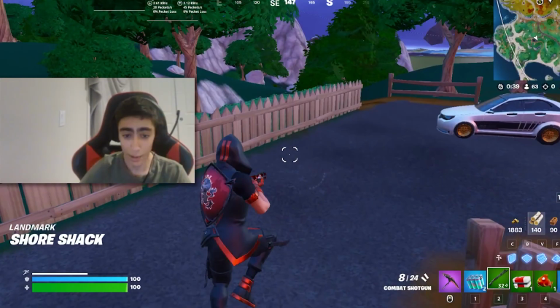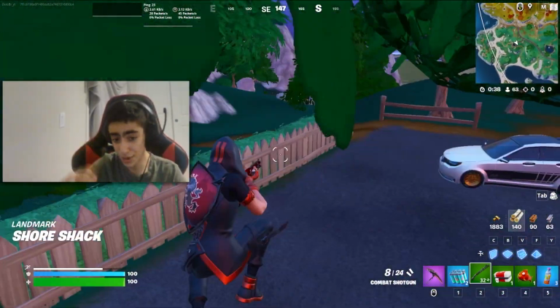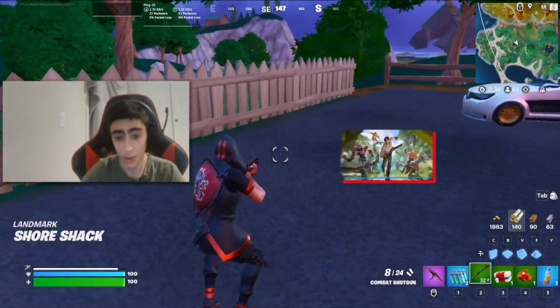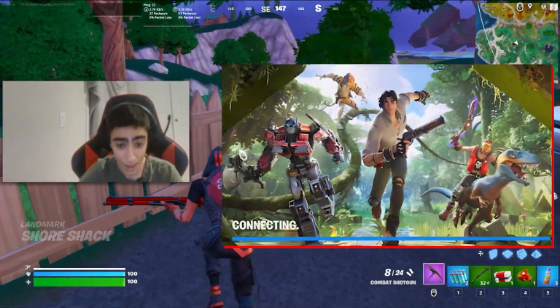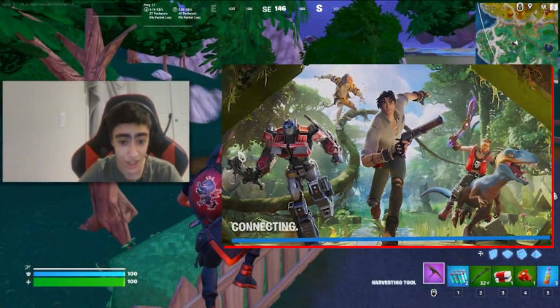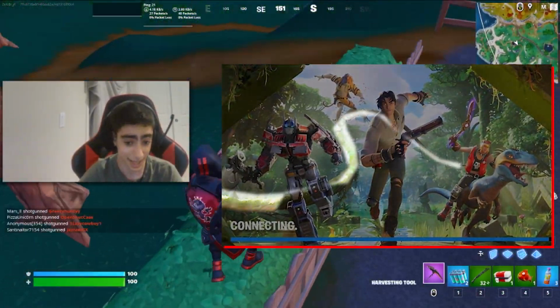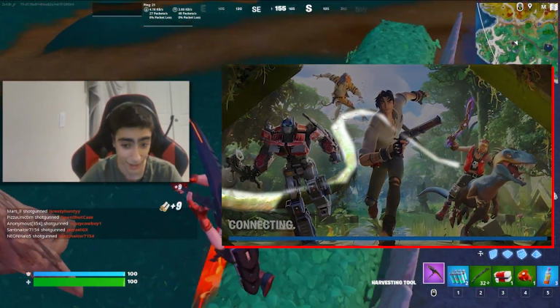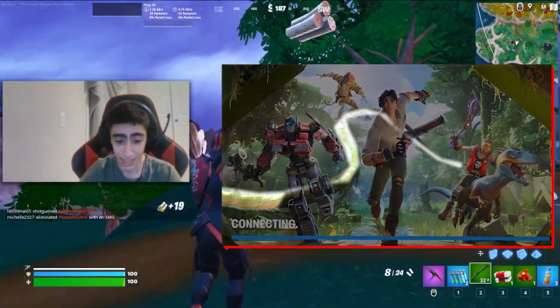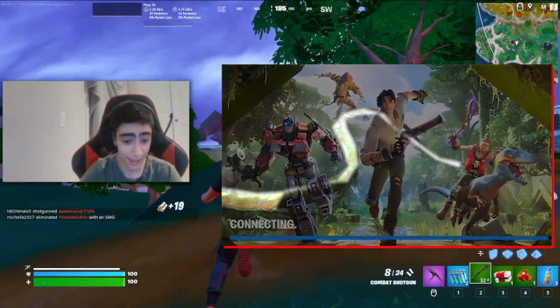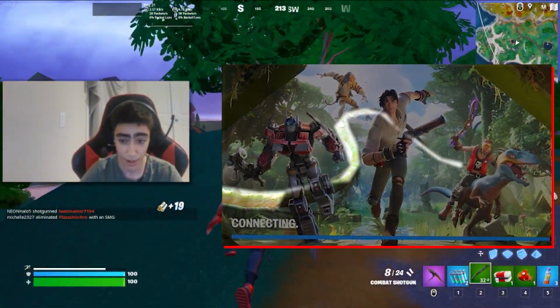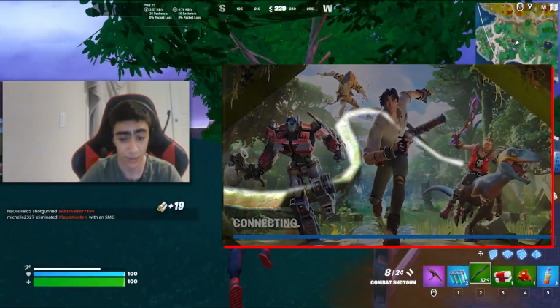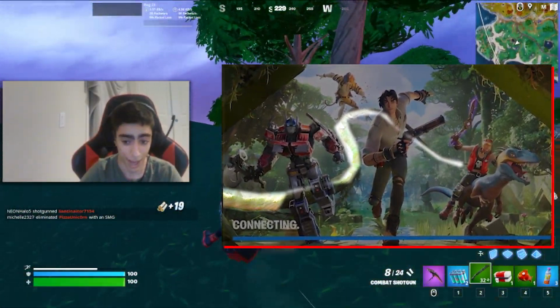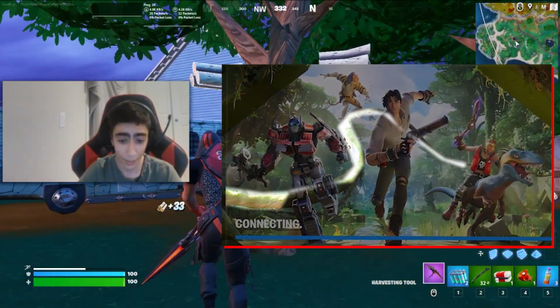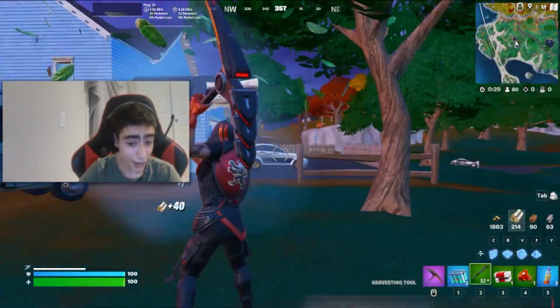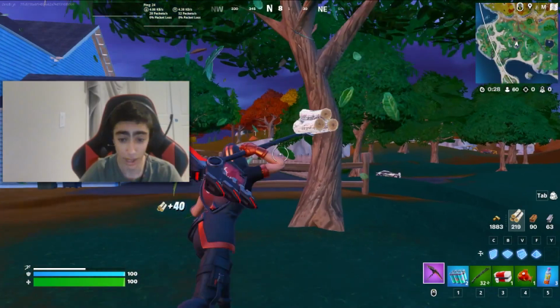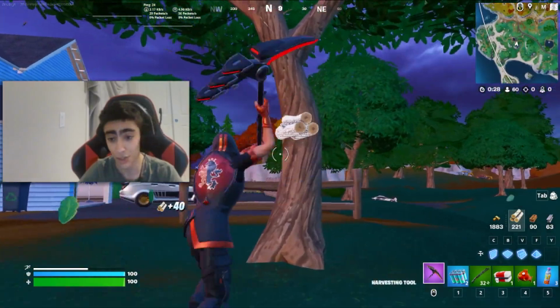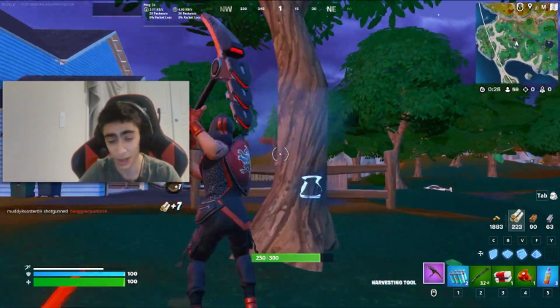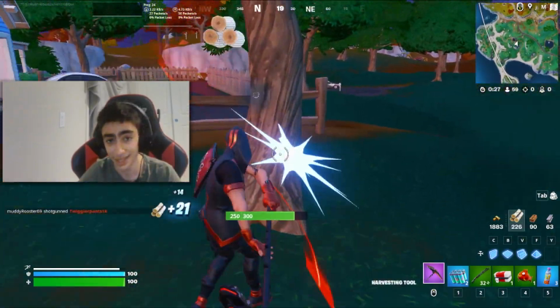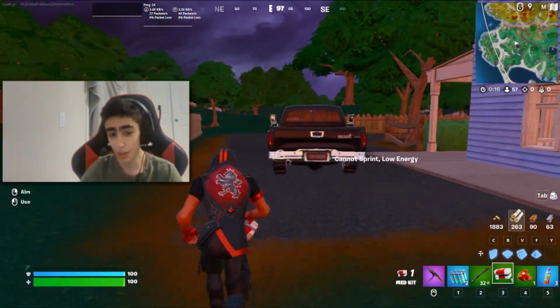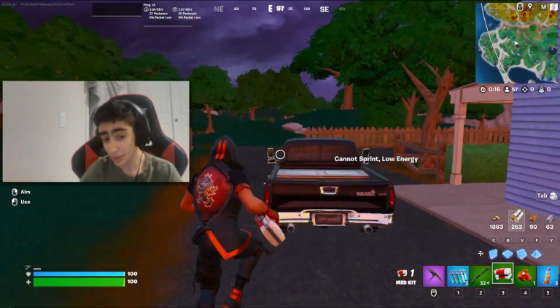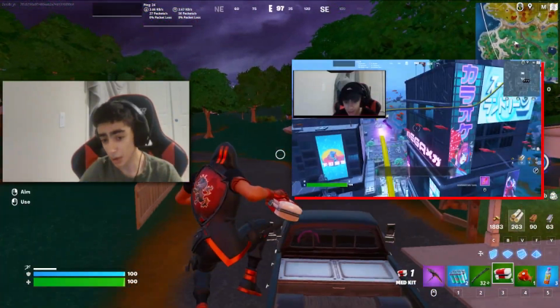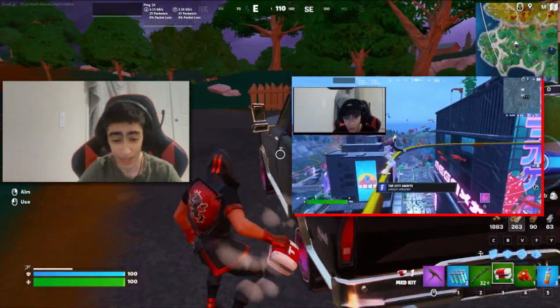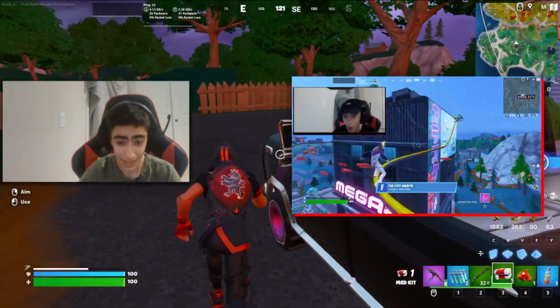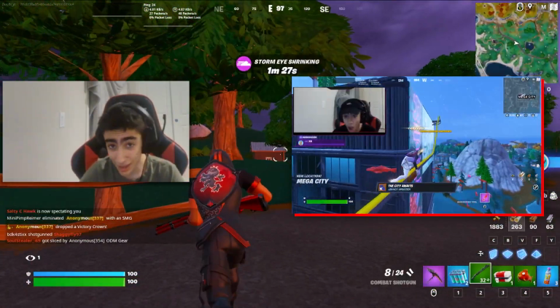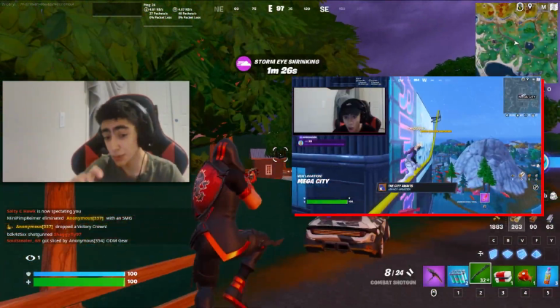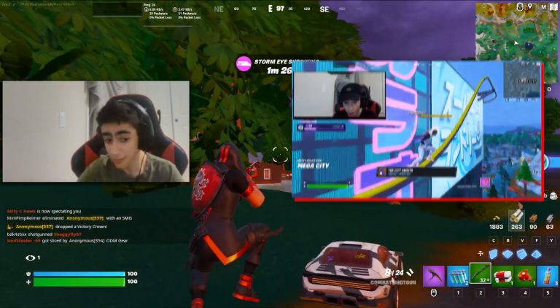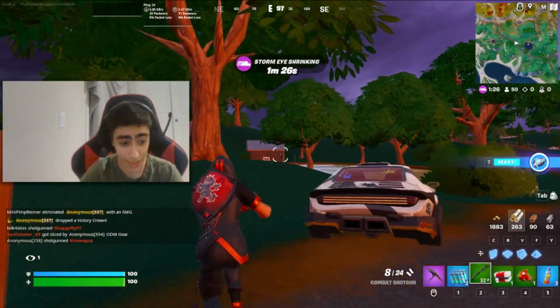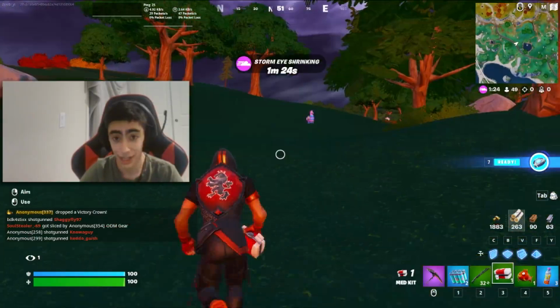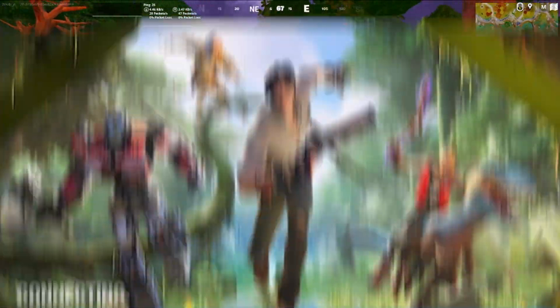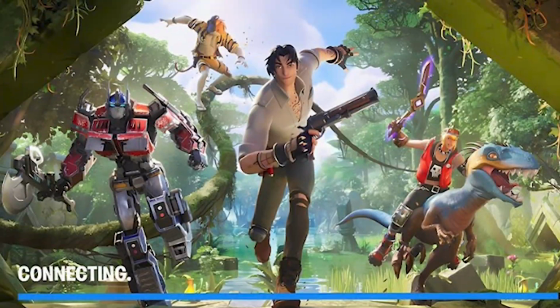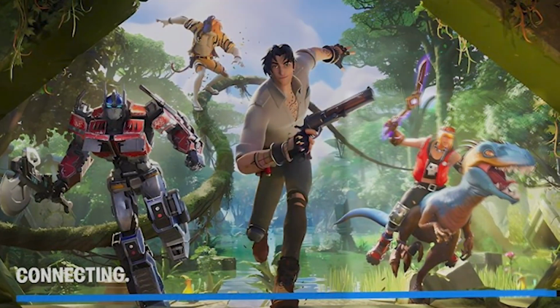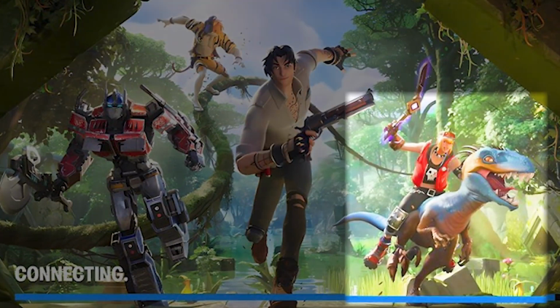Now I want to draw your attention away from him and actually to what he's standing on. As you can see, he's riding on a tree branch of some sort of vine, and you'll be able to find these all across the jungle biome next season. They're gonna work similar to the guardrails of this season. And if you look to the right of this image, you'll actually see a person riding on a dinosaur.